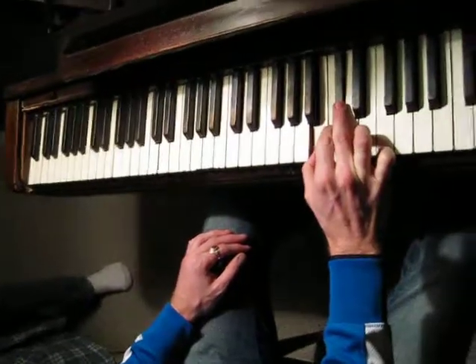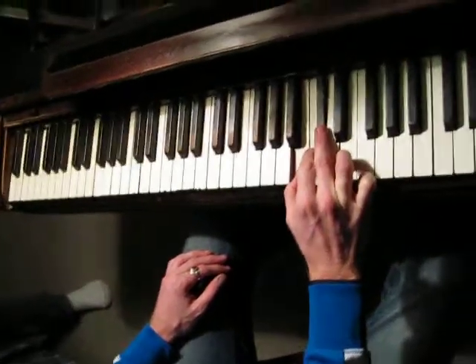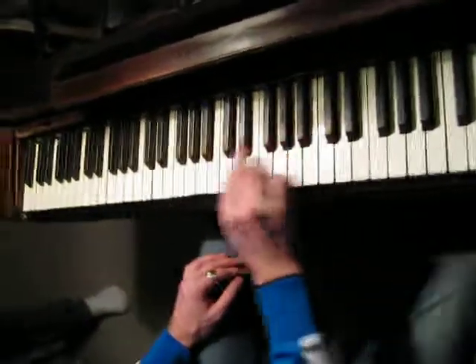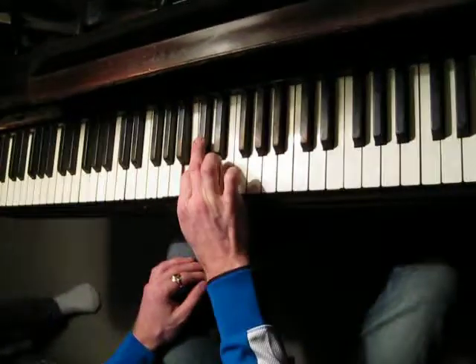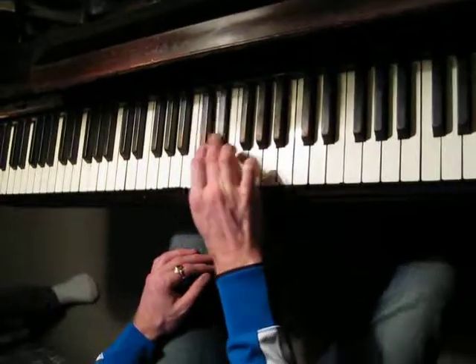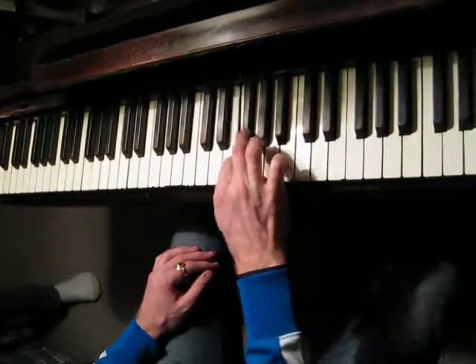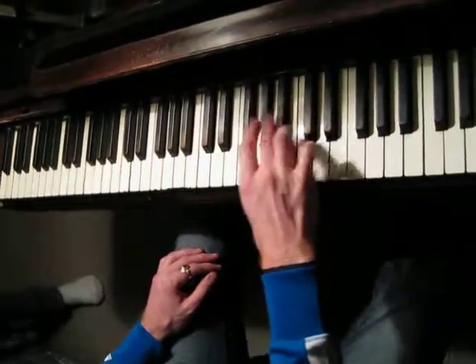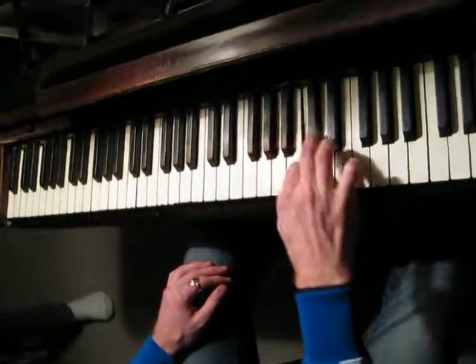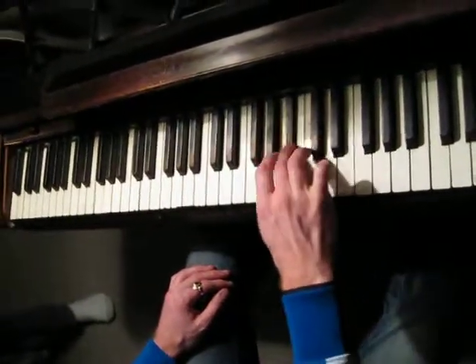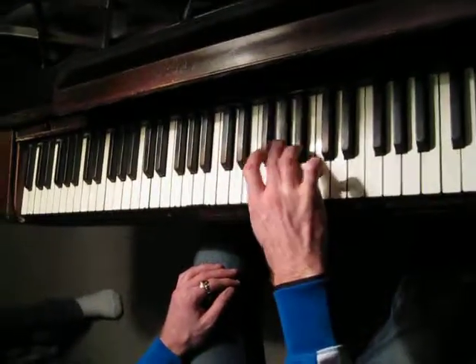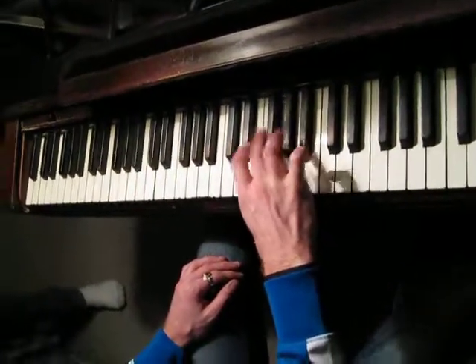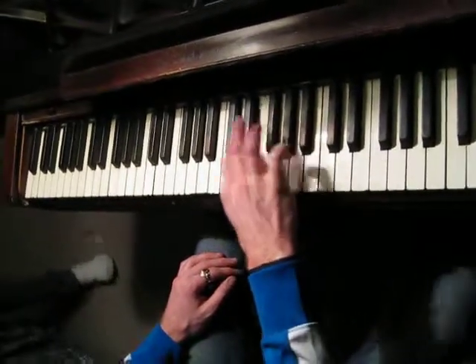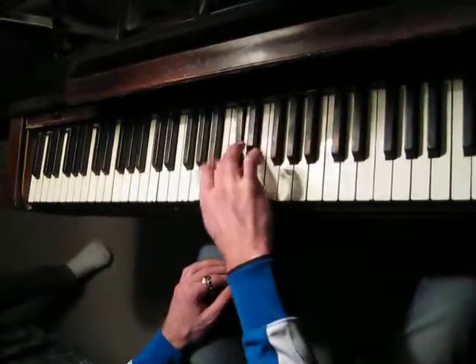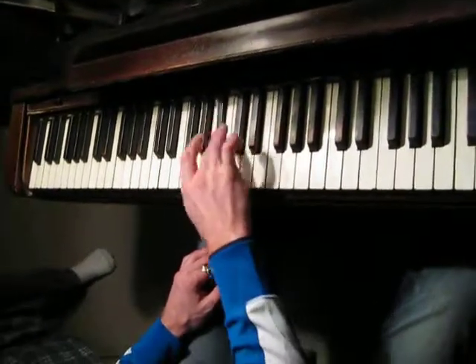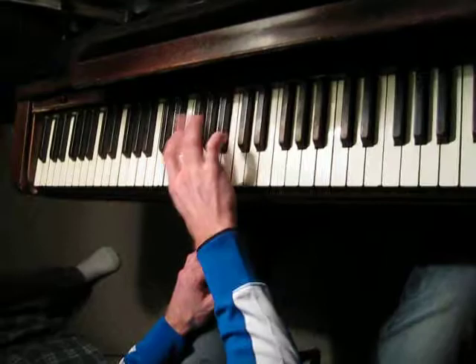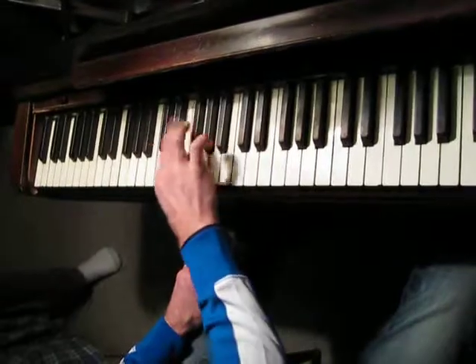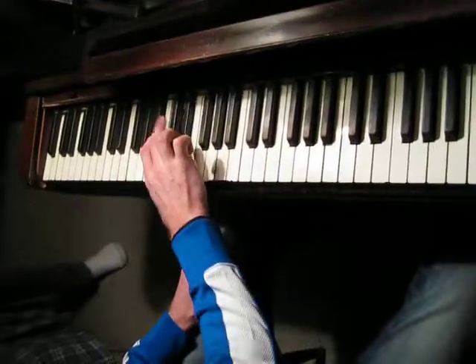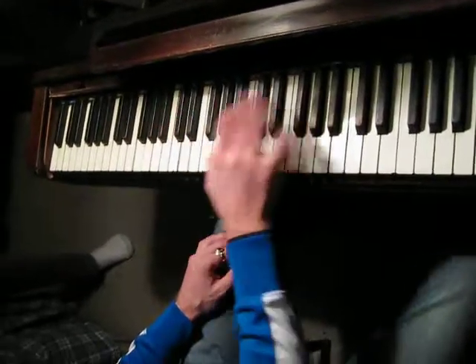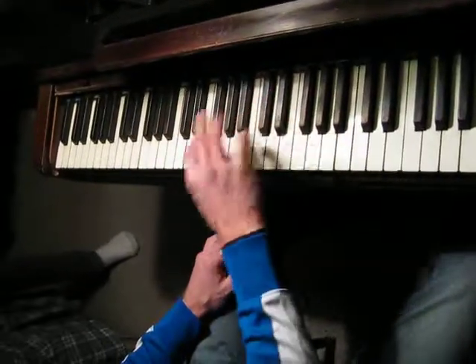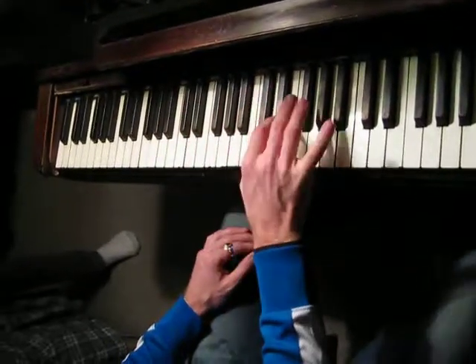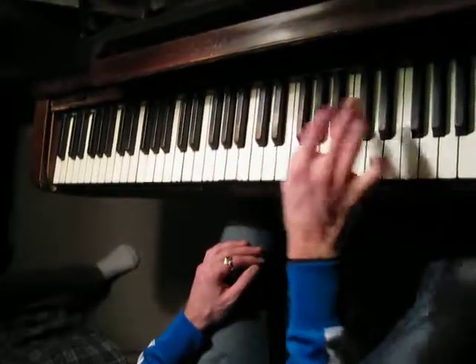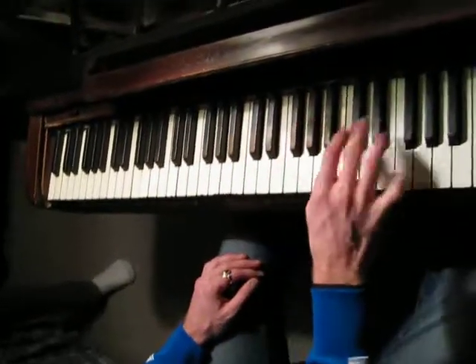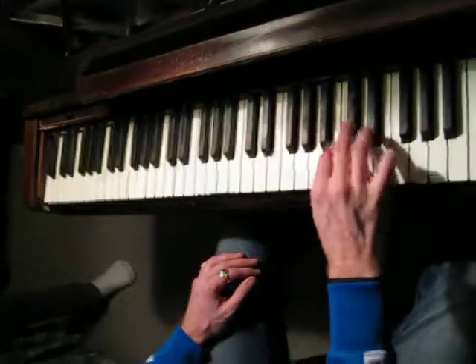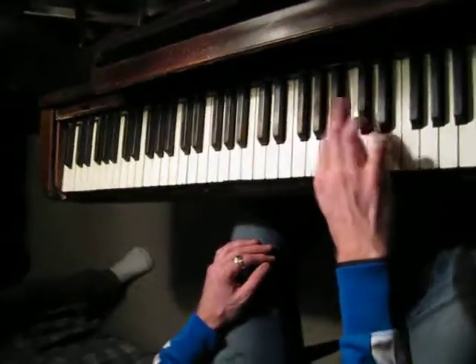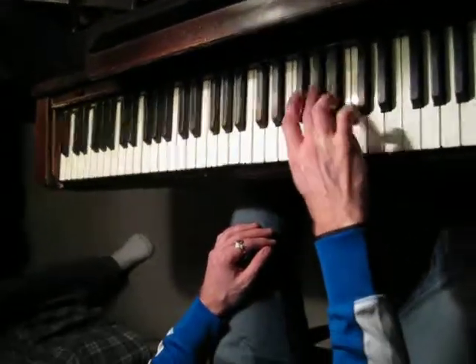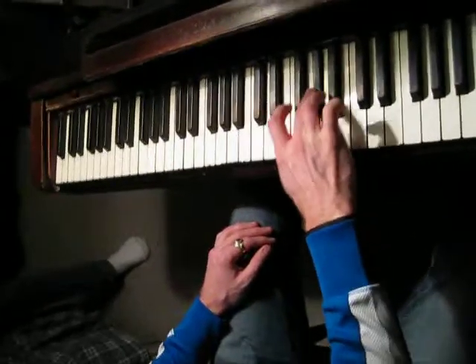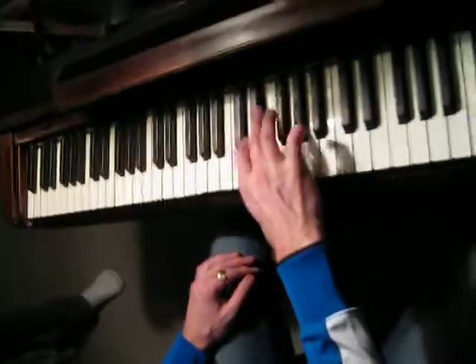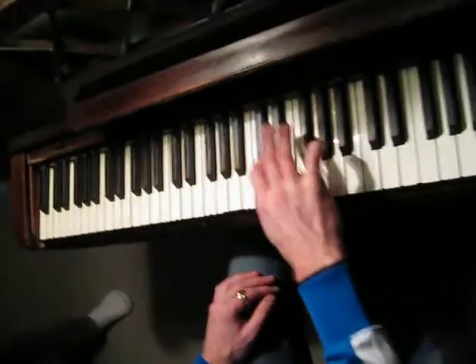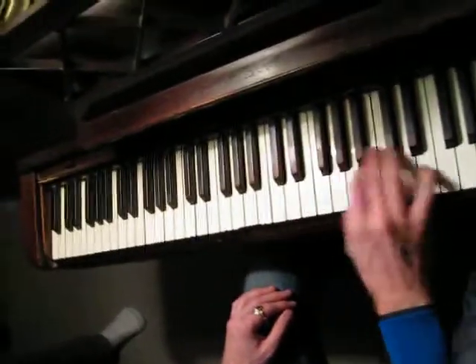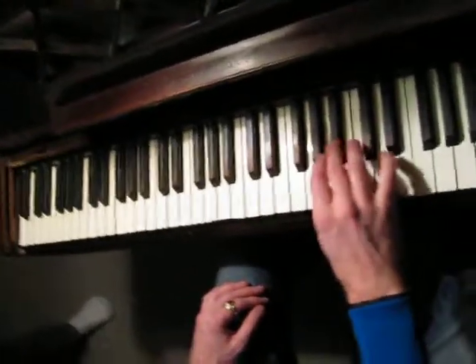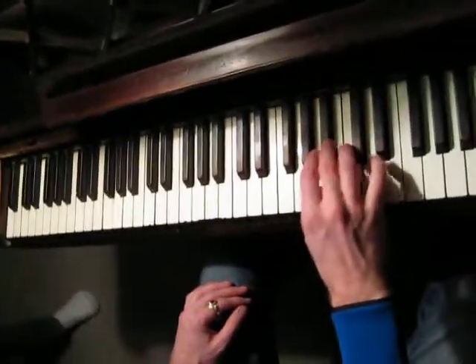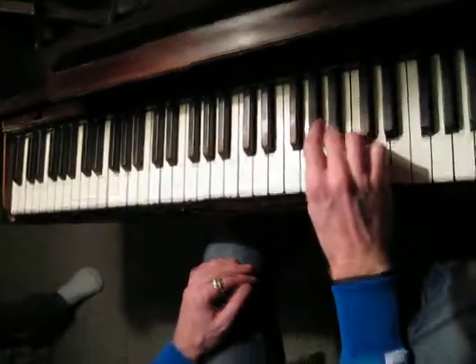Up or down. Keep your pinky up like you're drinking tea — in case you drink tea.